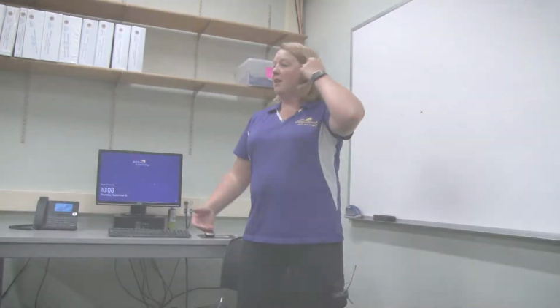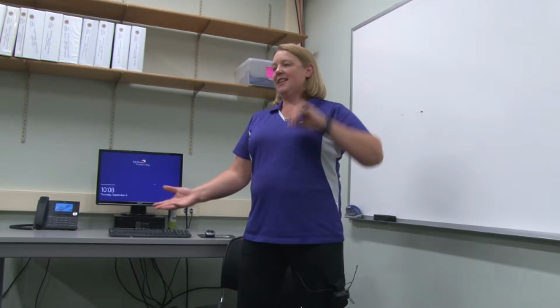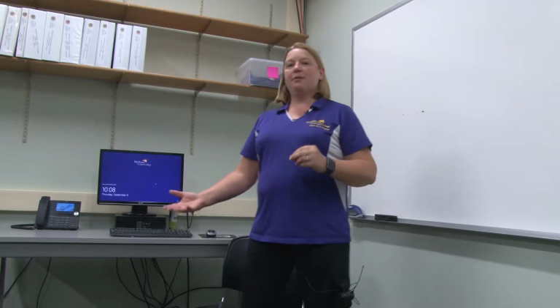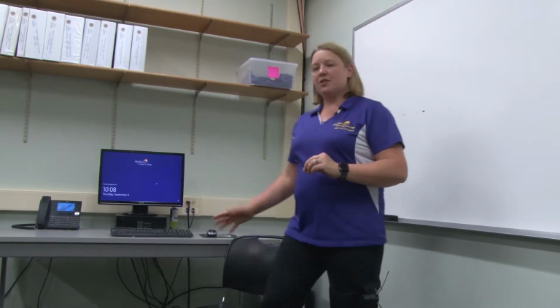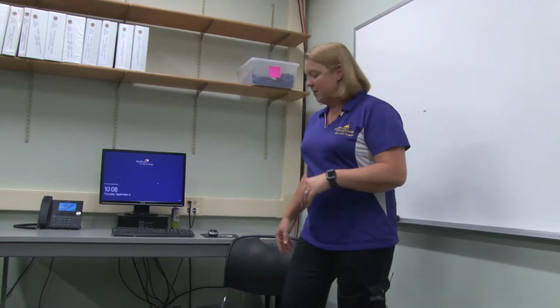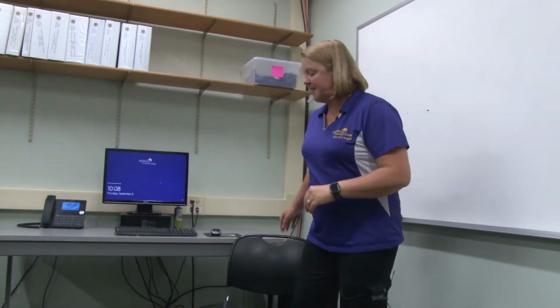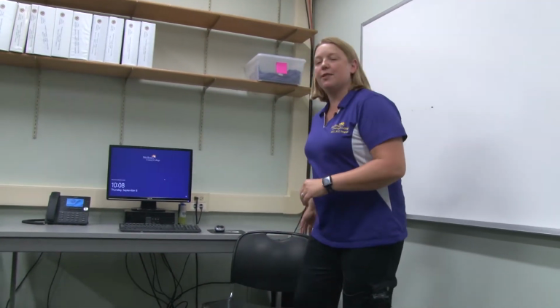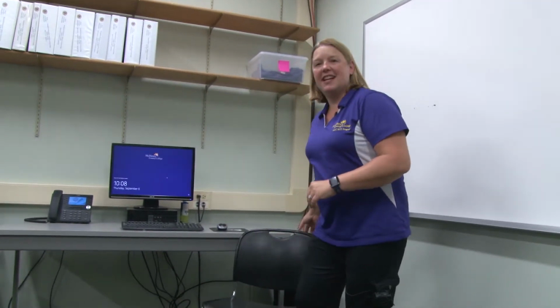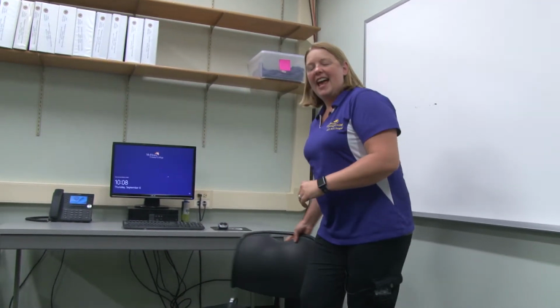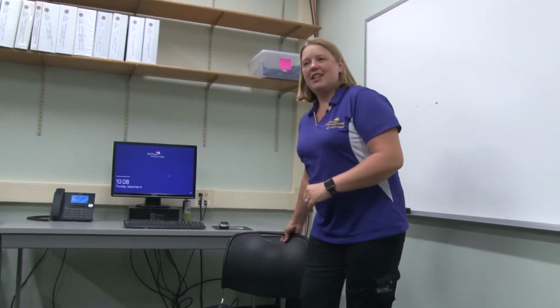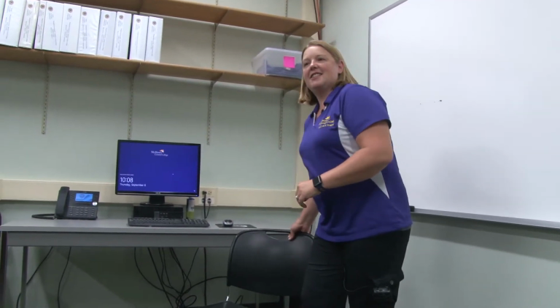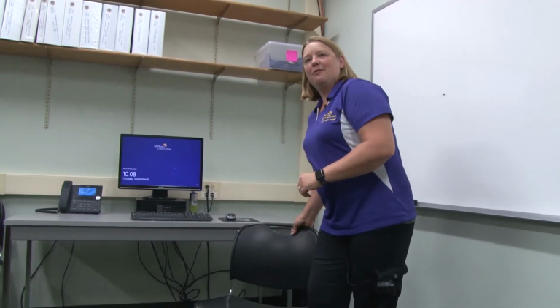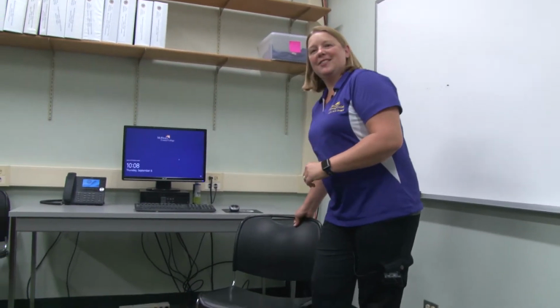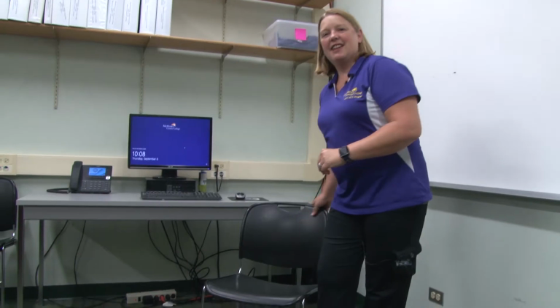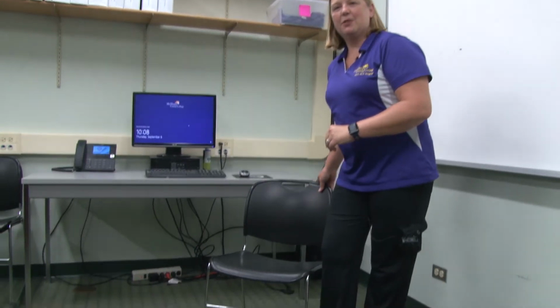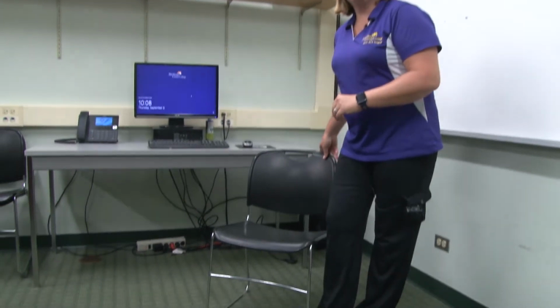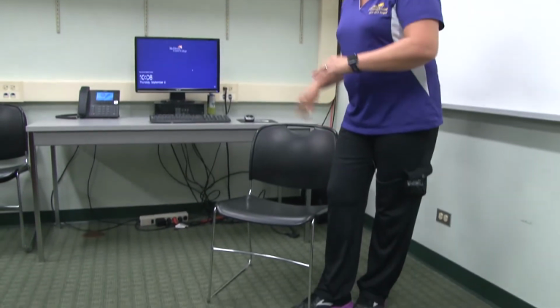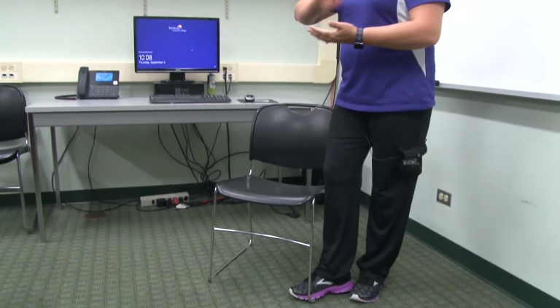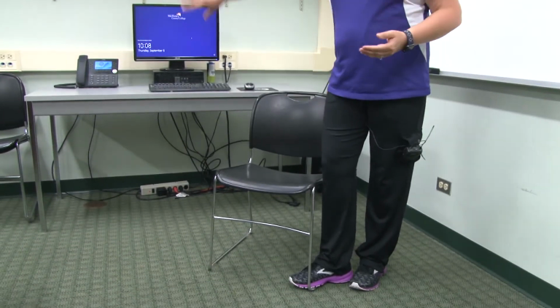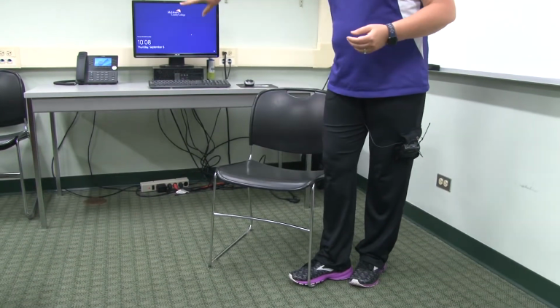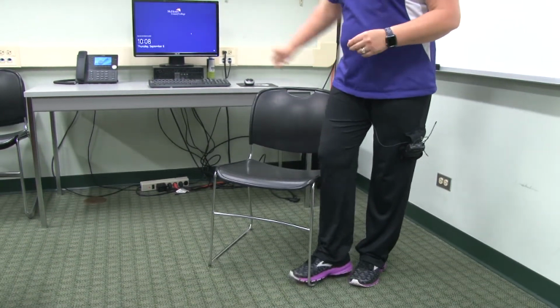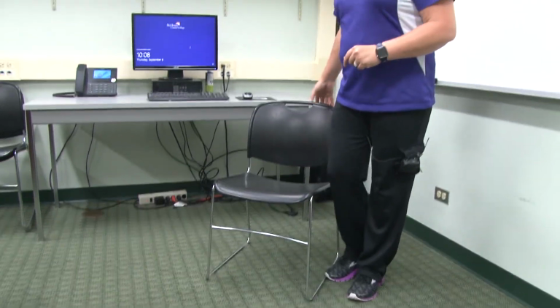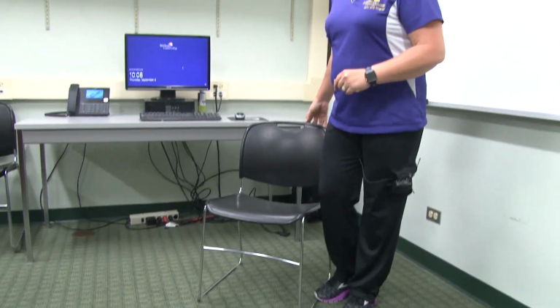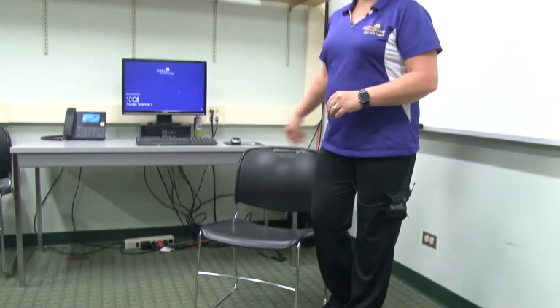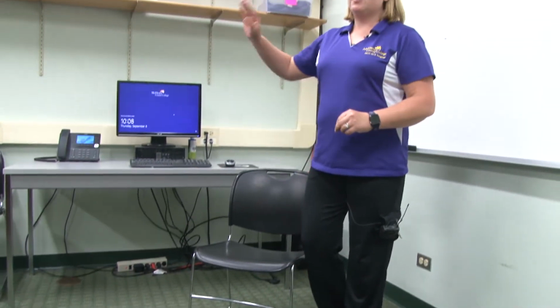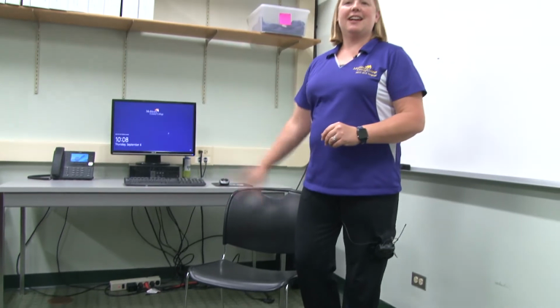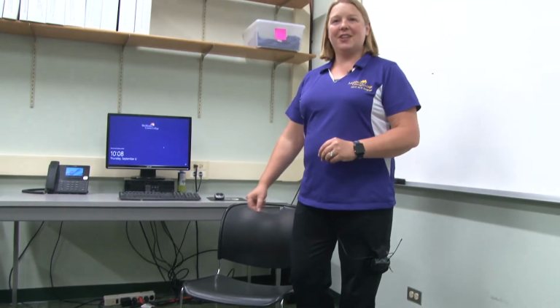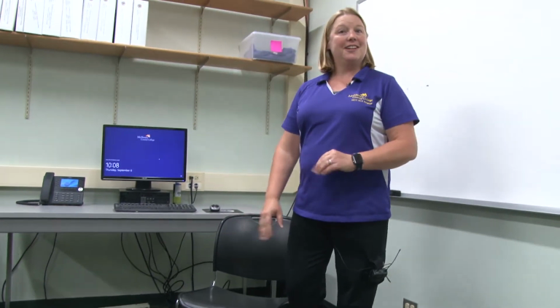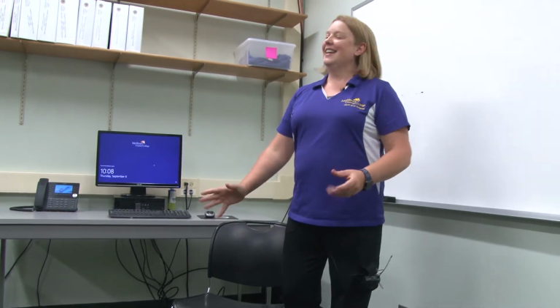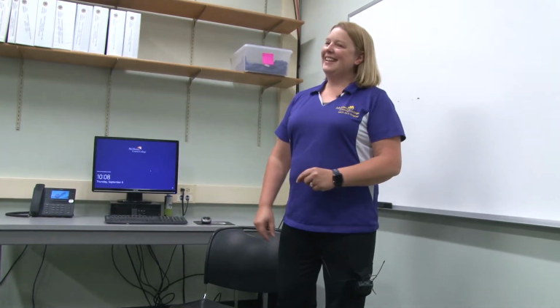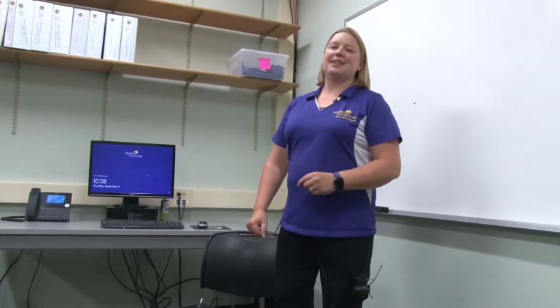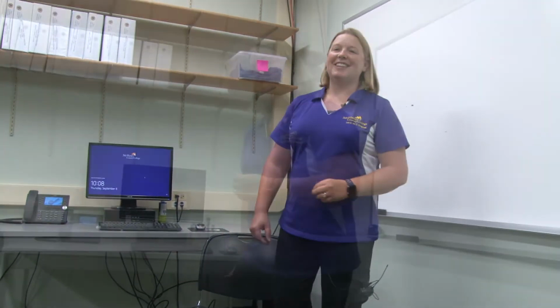One of the main things that we want to make sure we're doing is safety first. Have a chair that does not have wheels as we go through some of this stuff, because you don't want the chair to slide away from you. If the chair slides away from you, you're going to fall down, and that's not going to be a good thing.